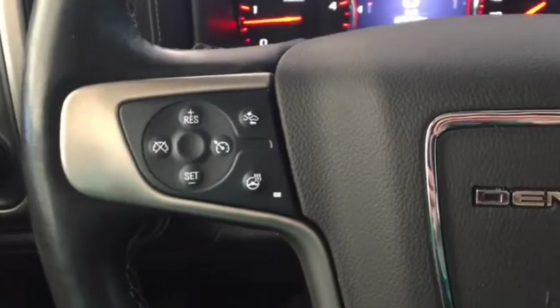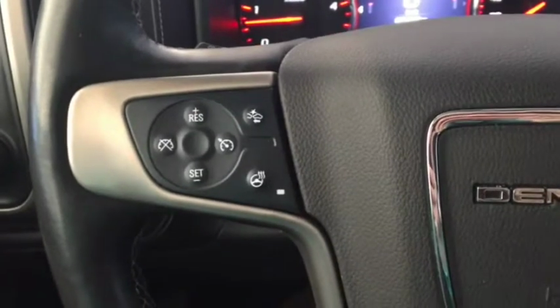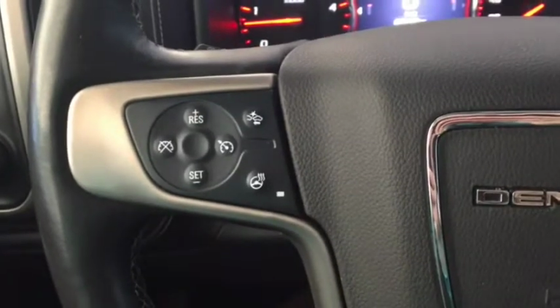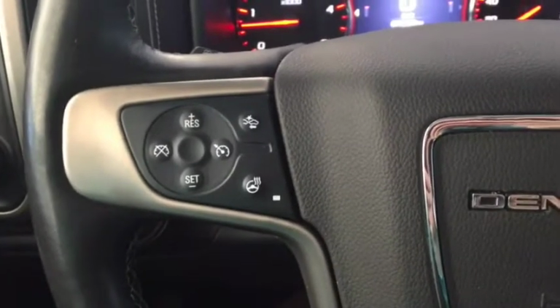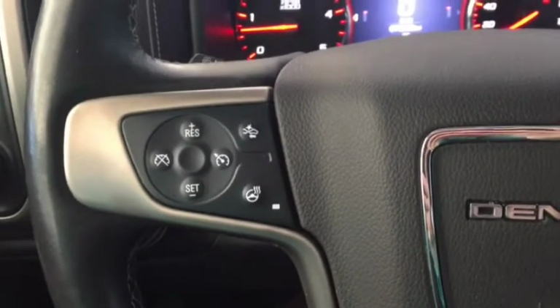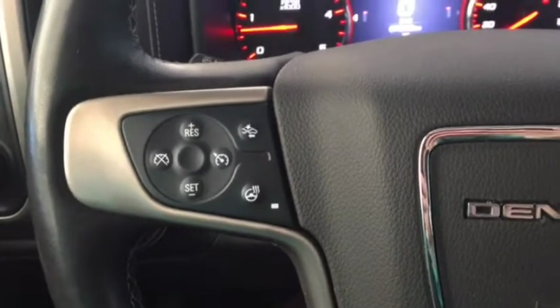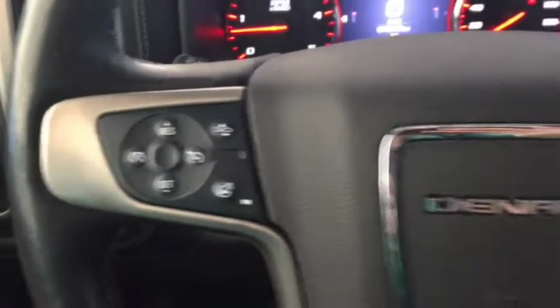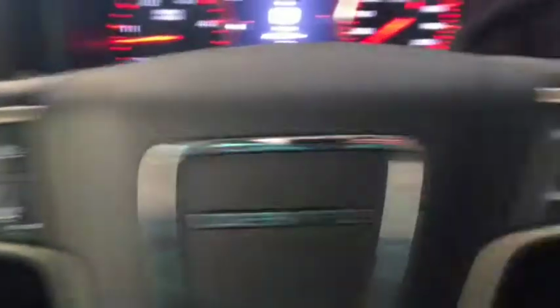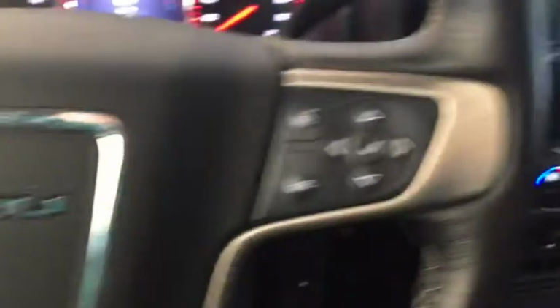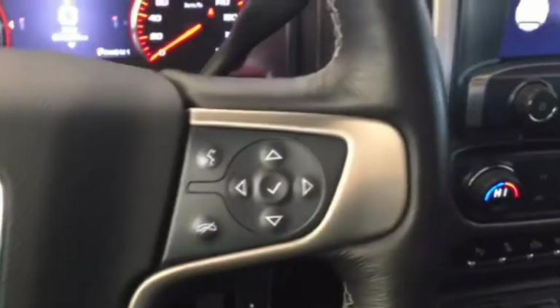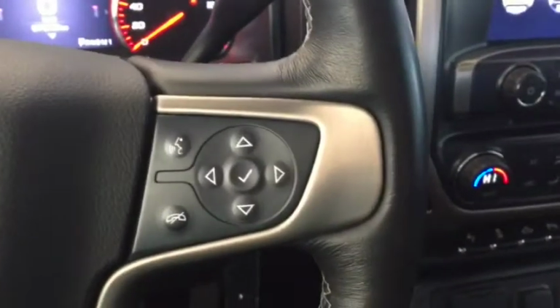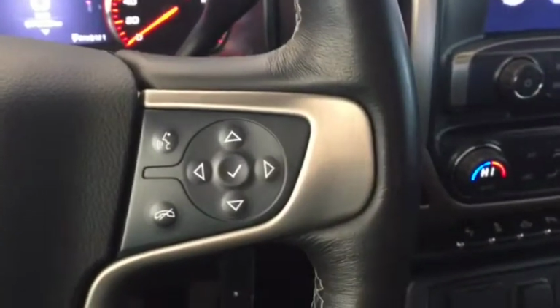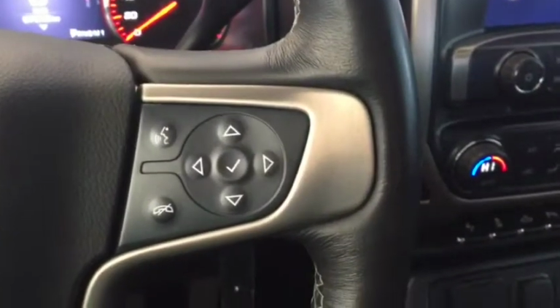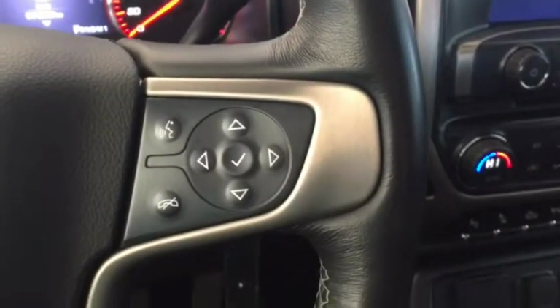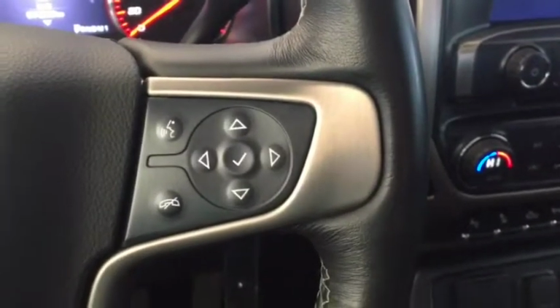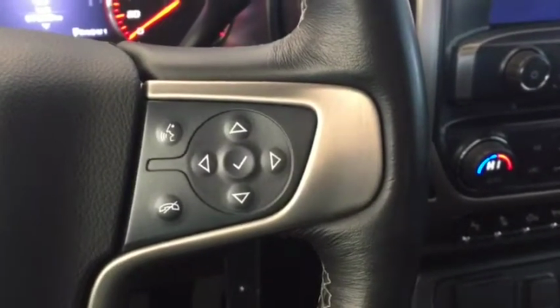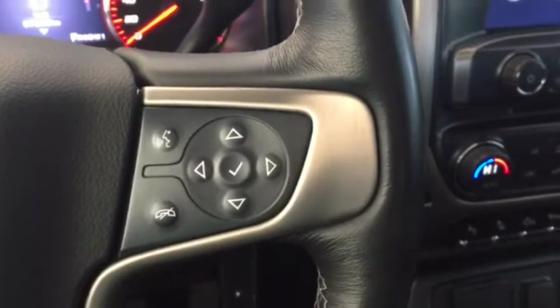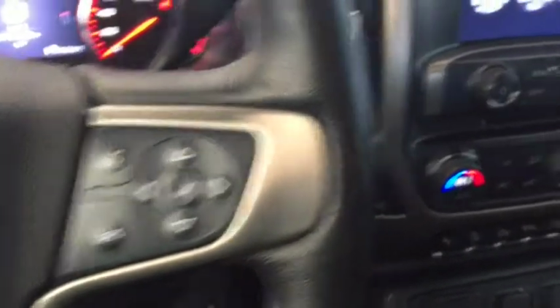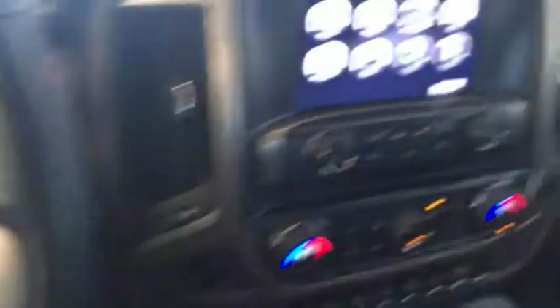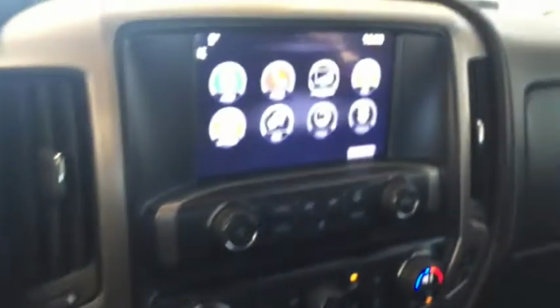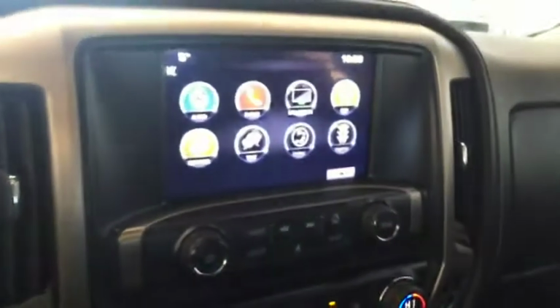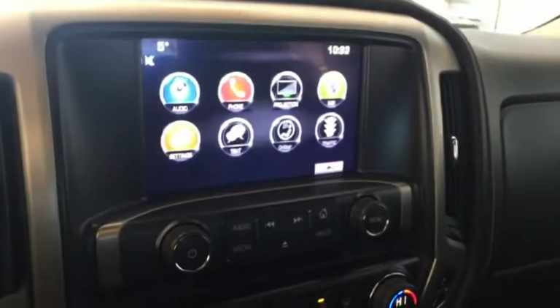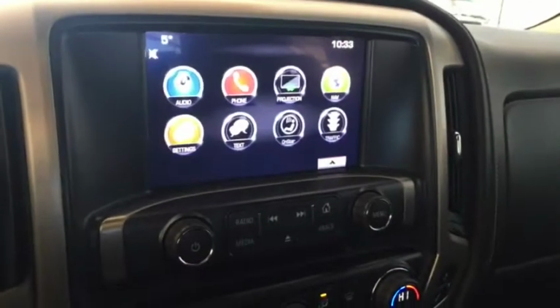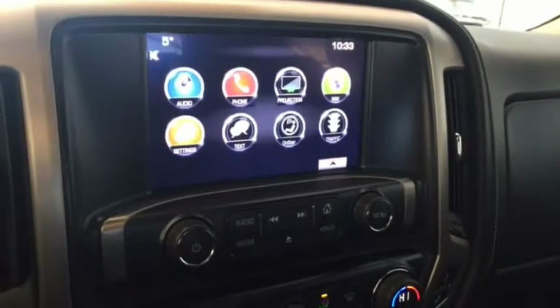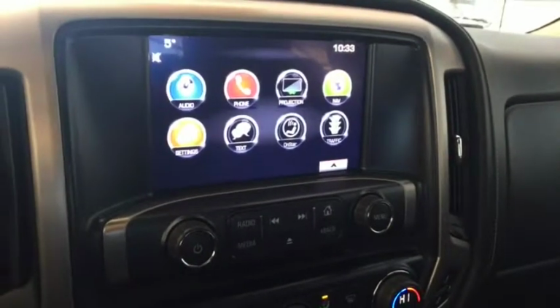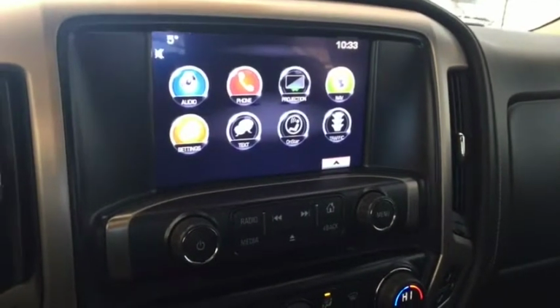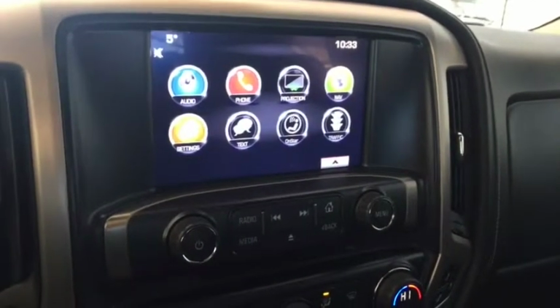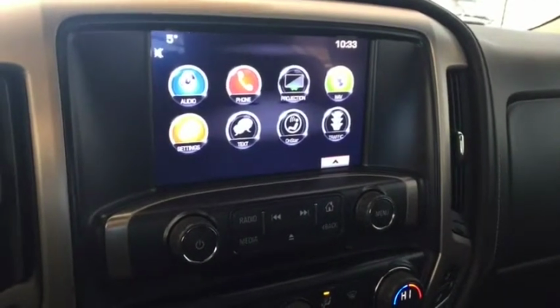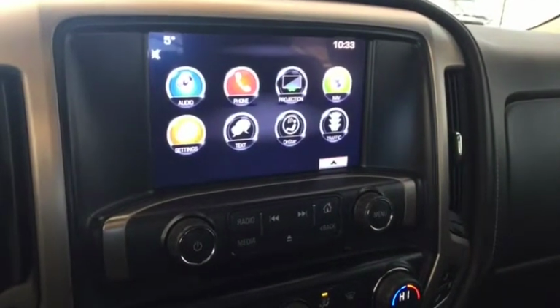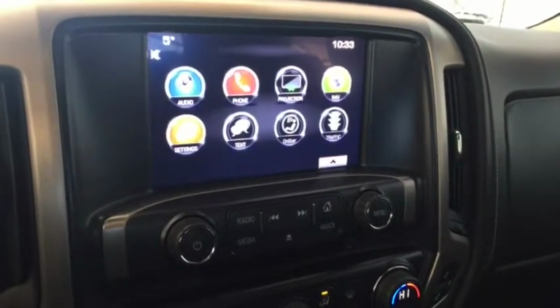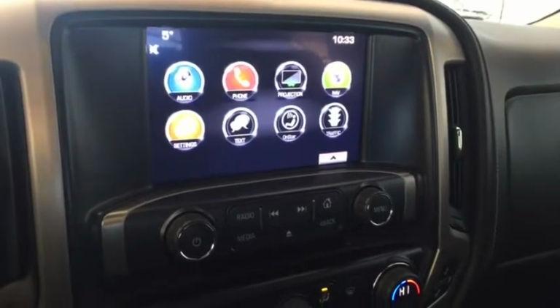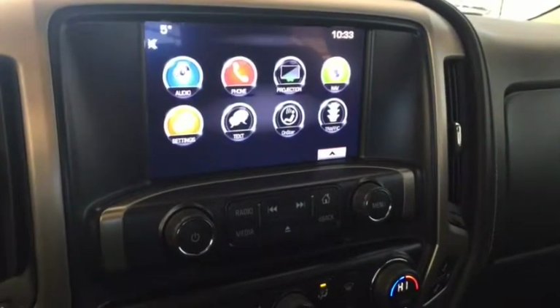On the steering wheel we have cruise control, forward collision alert, heated steering wheel, Bluetooth capability, media controls, screen display with navigation, and rear vision backup camera.